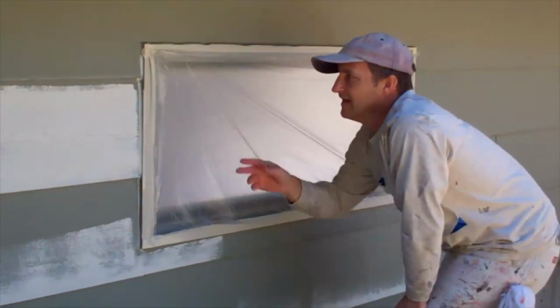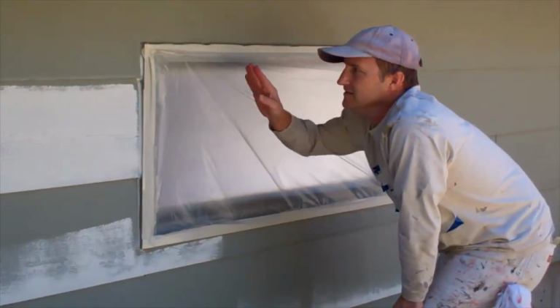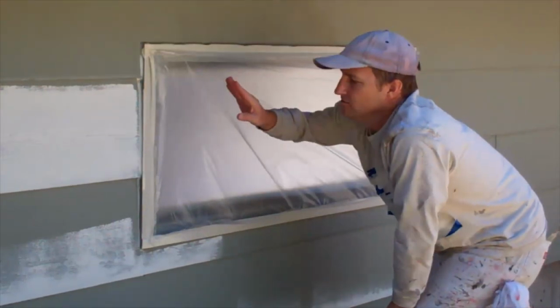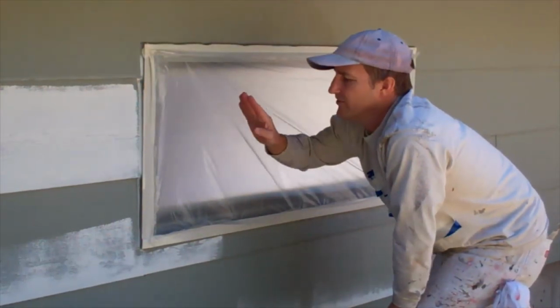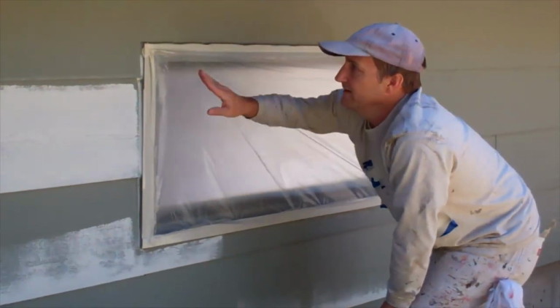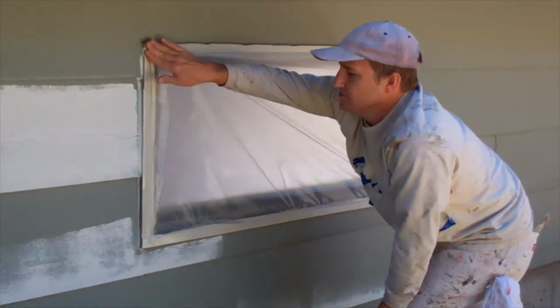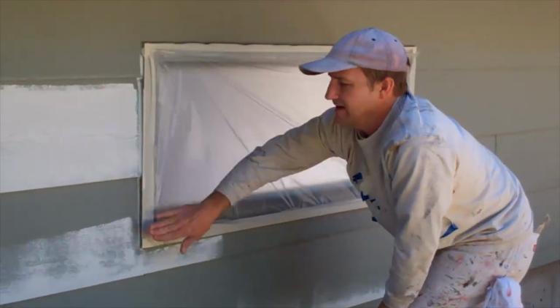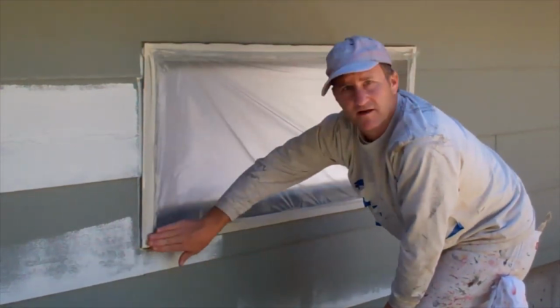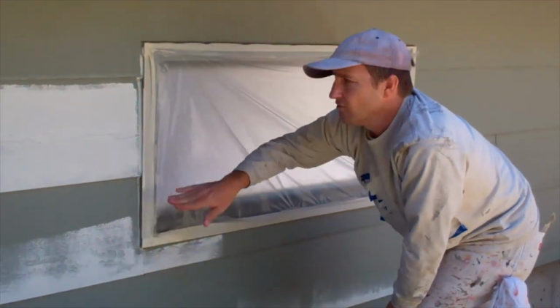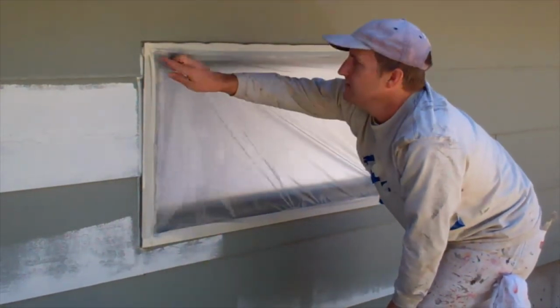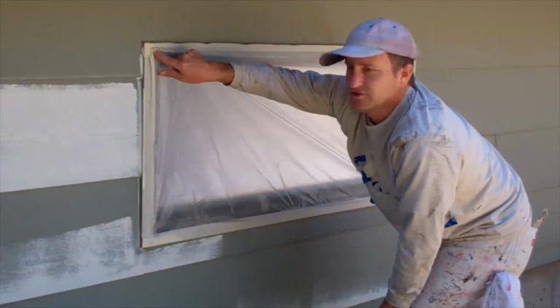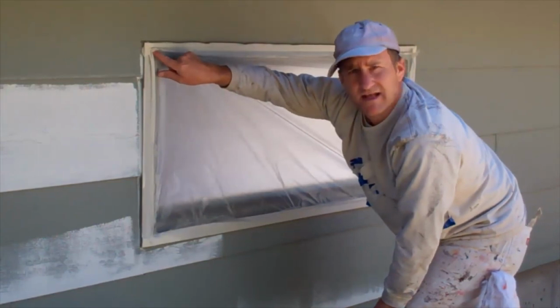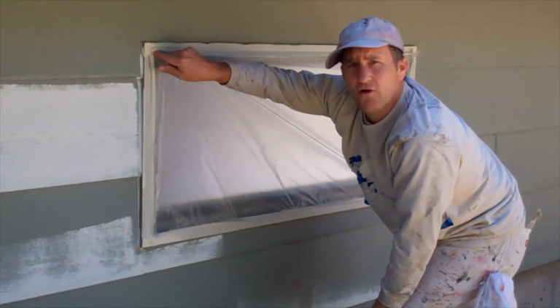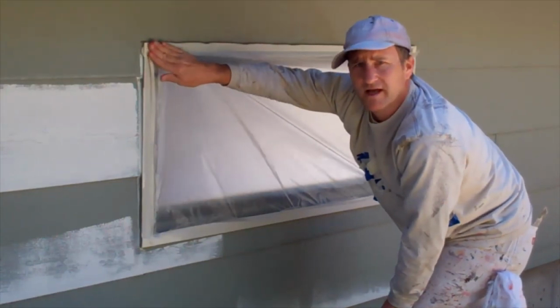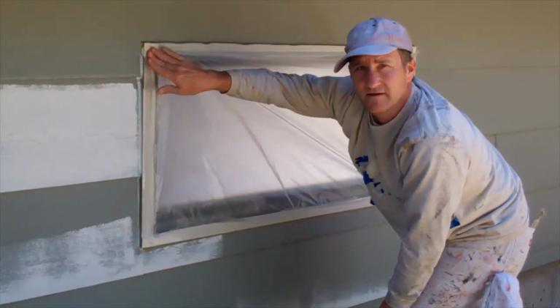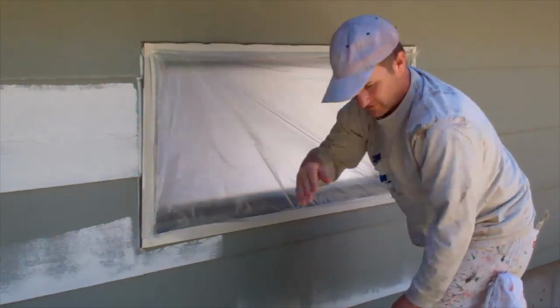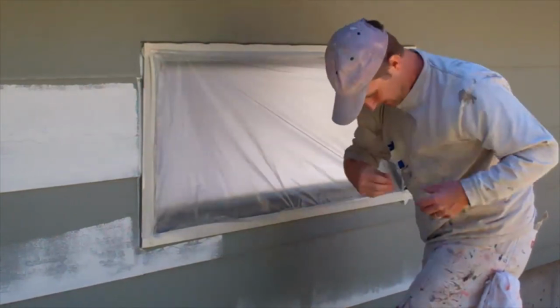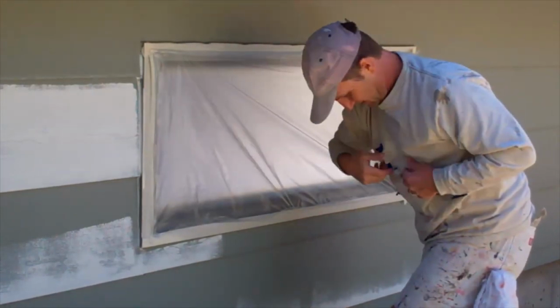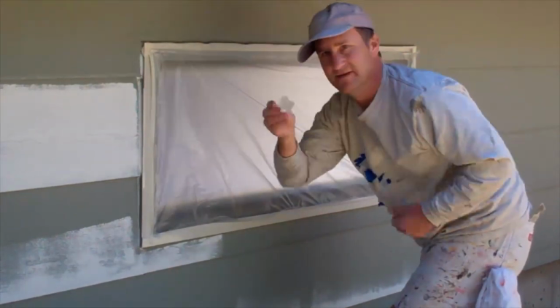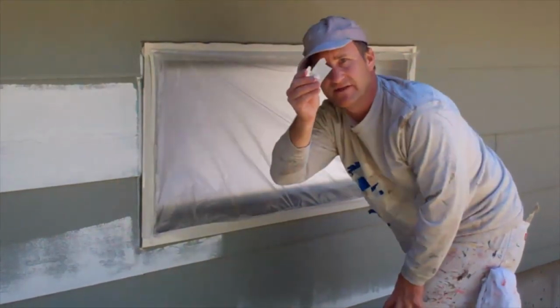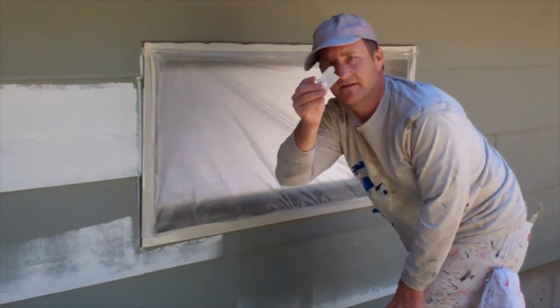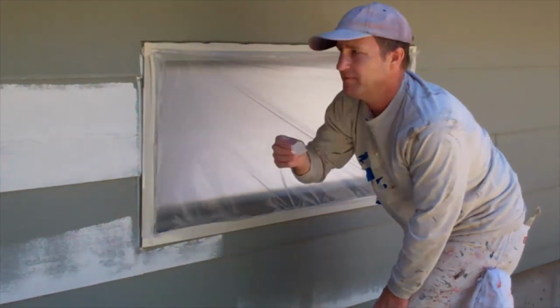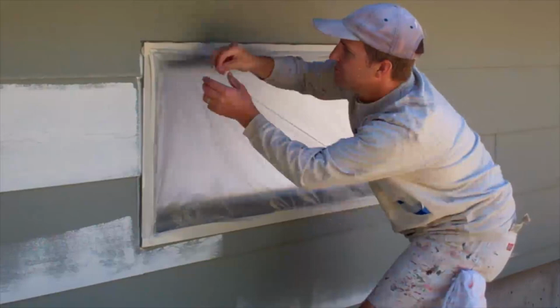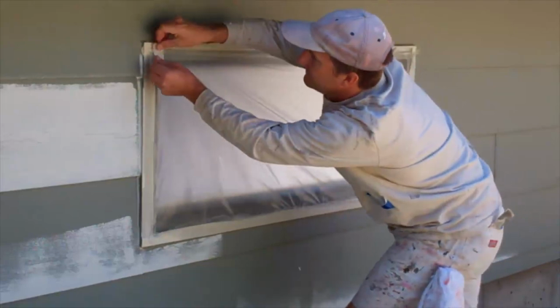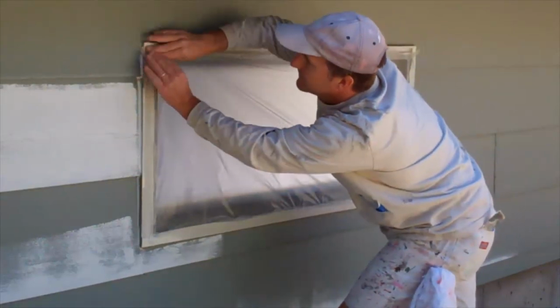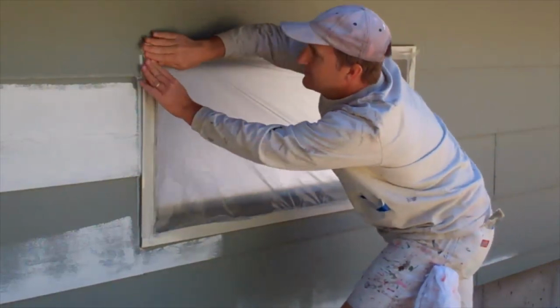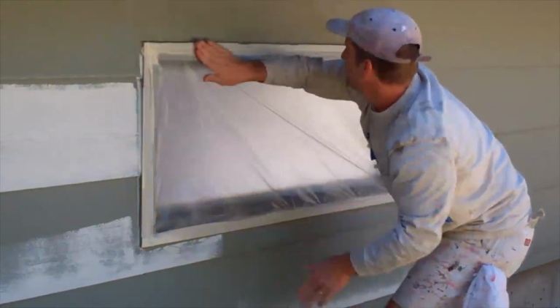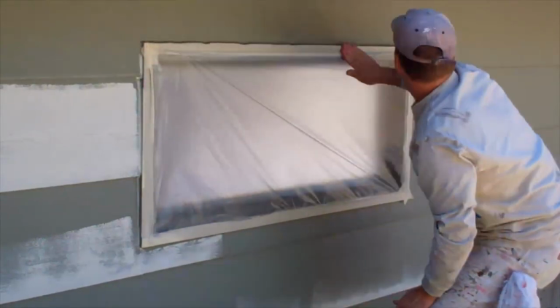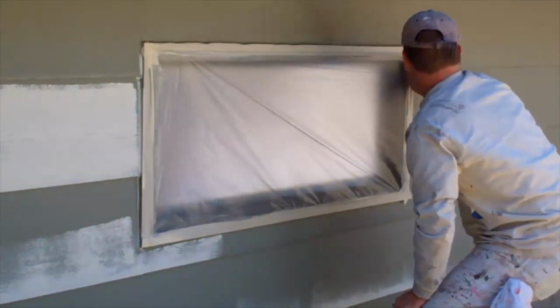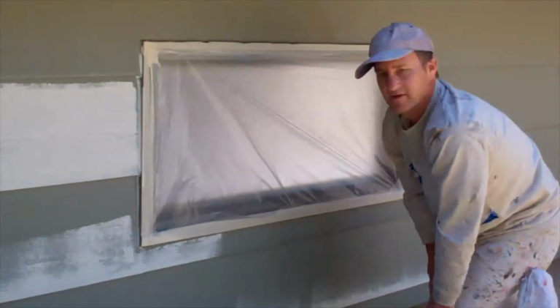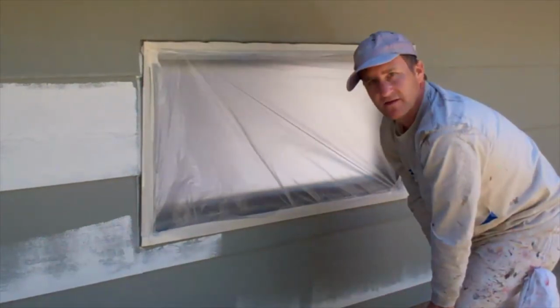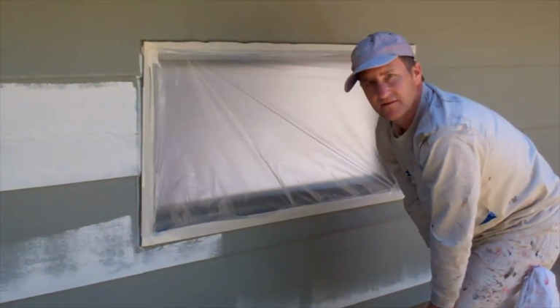The last thing you do before you're done is go around and check all the corners. Make sure there's not a little hole in the plastic there — often there will be. And if there is, take a little tab off your tape and cover it up. That's pretty much all there is to it.